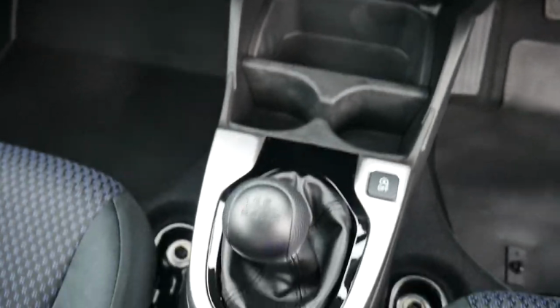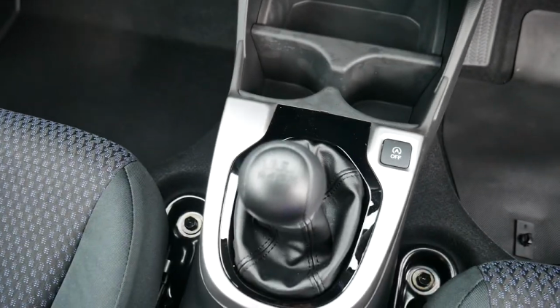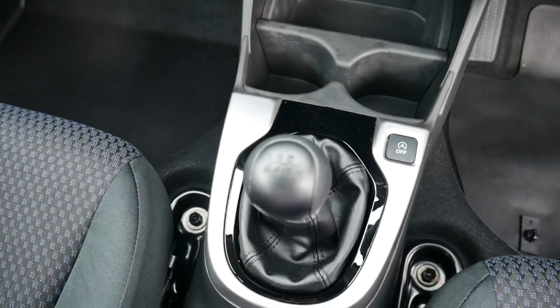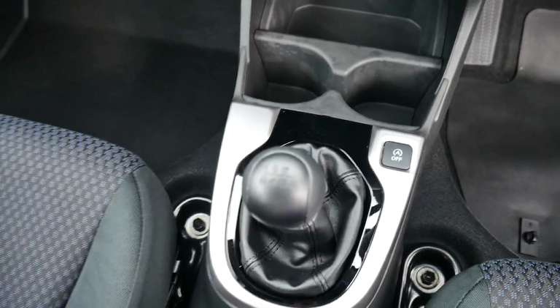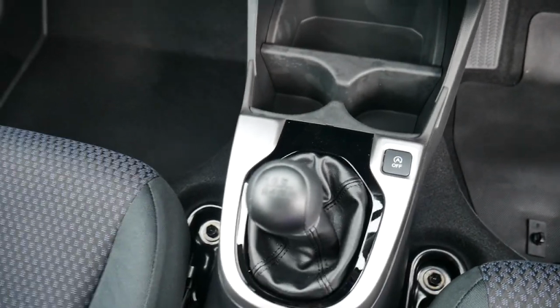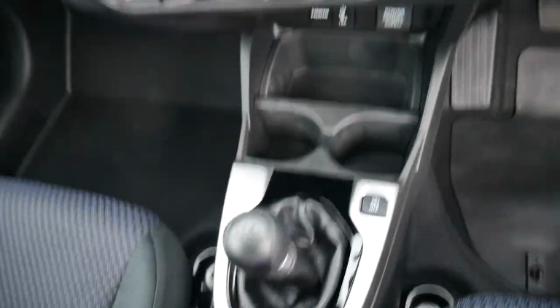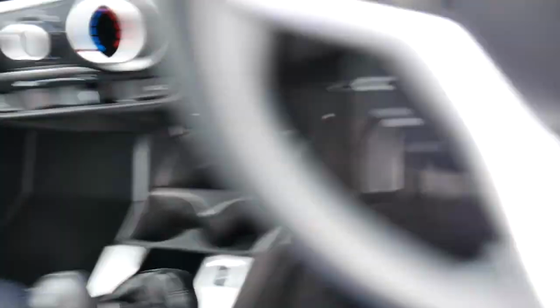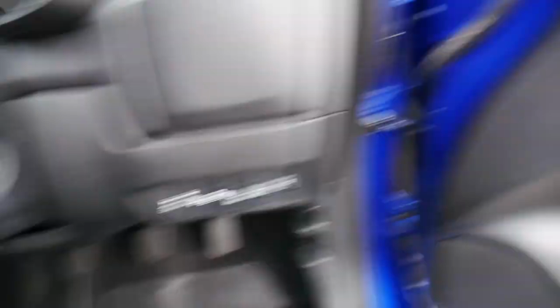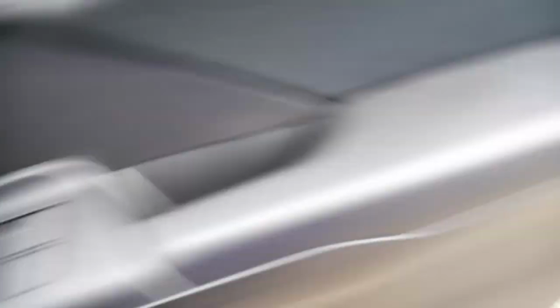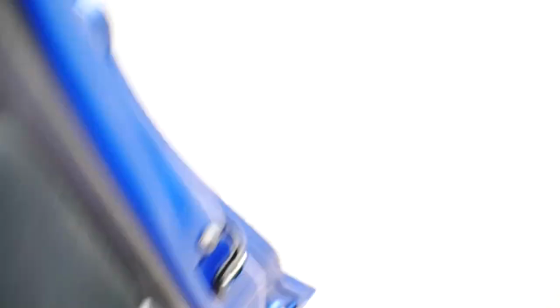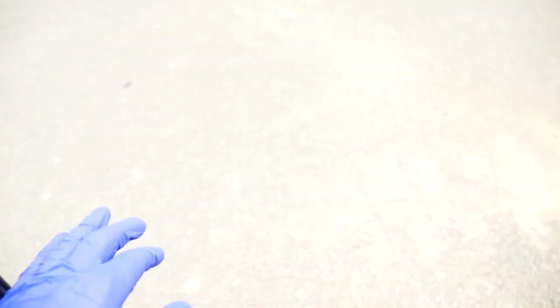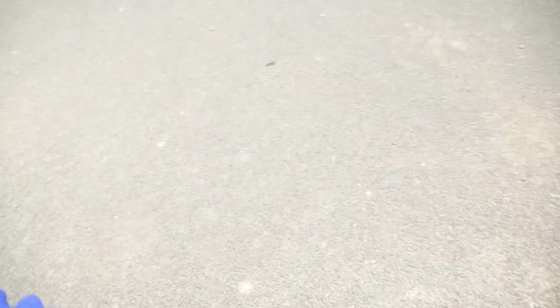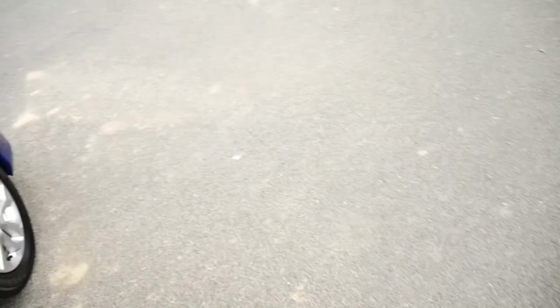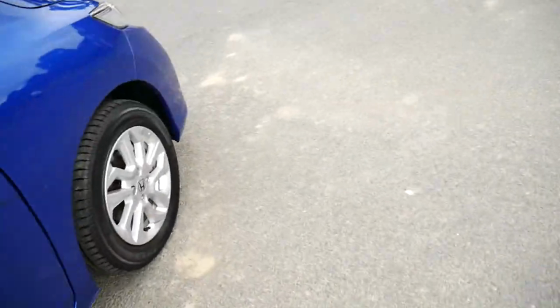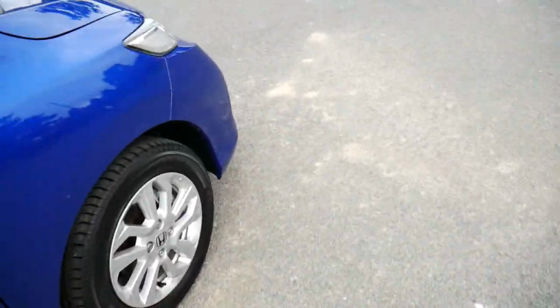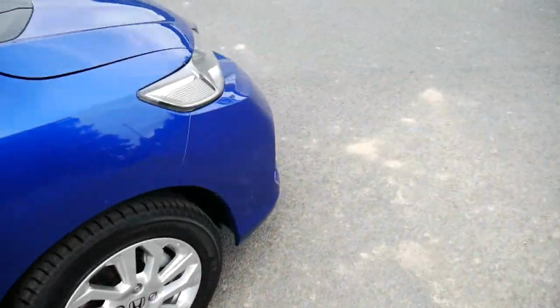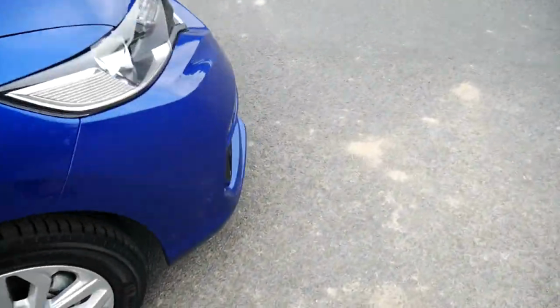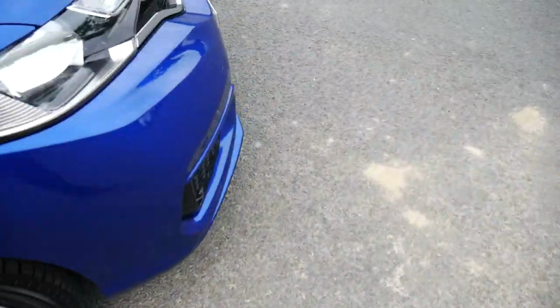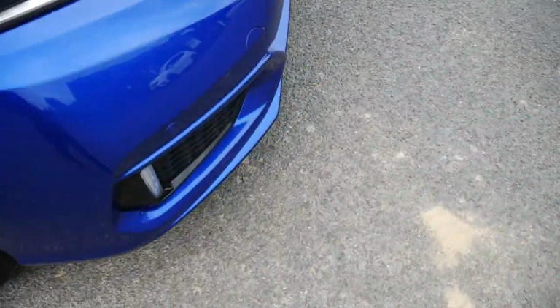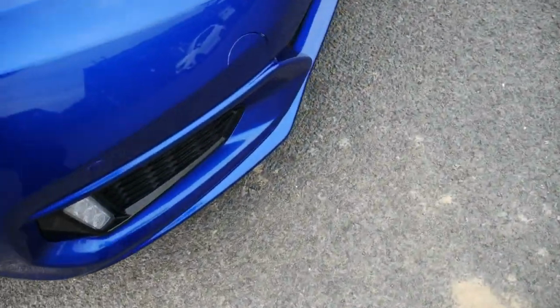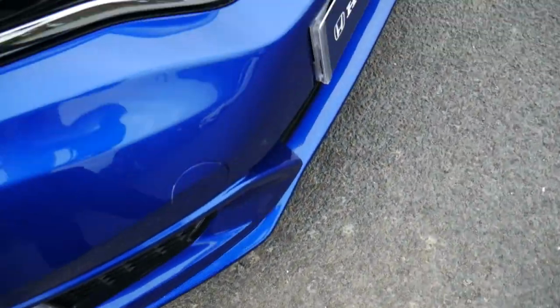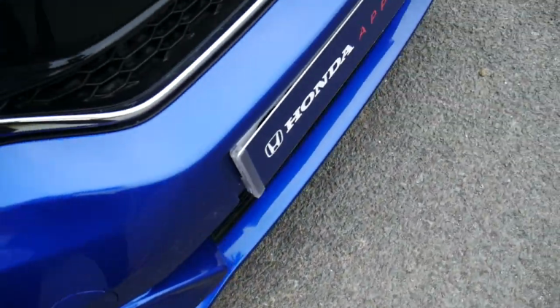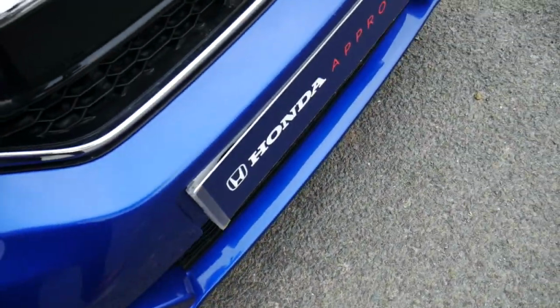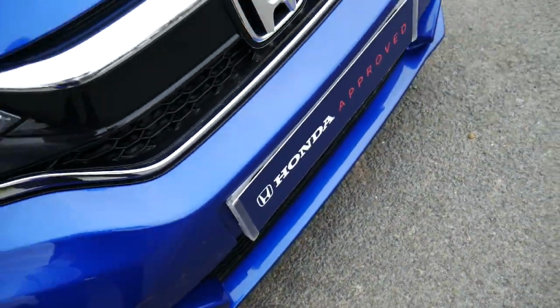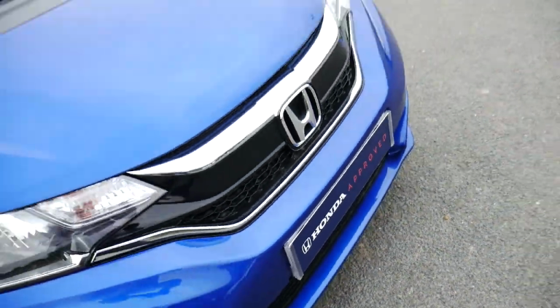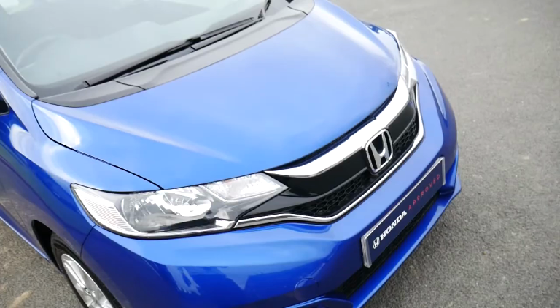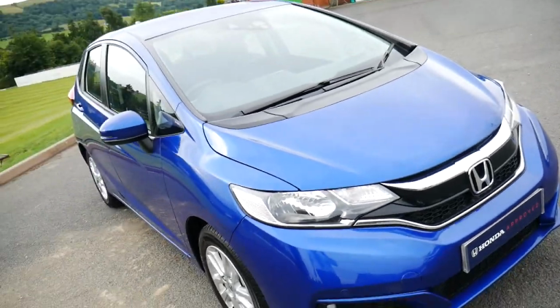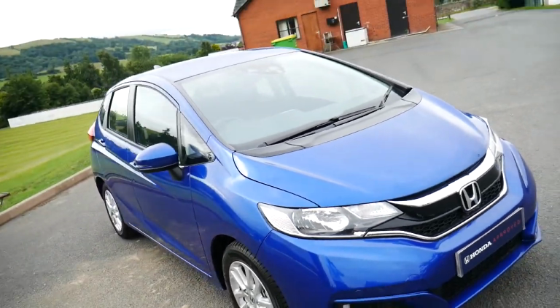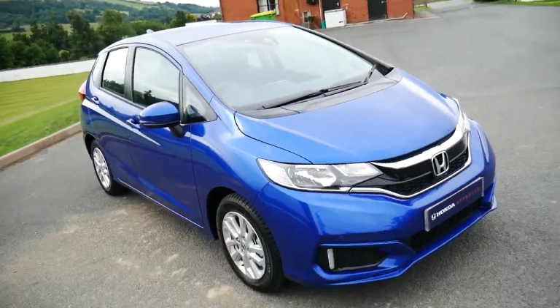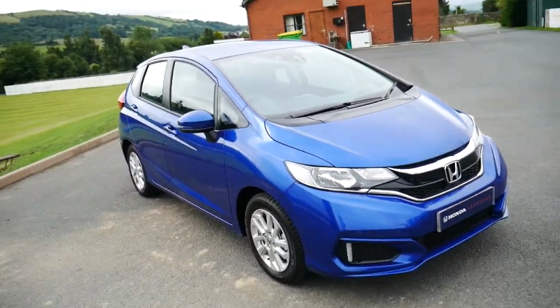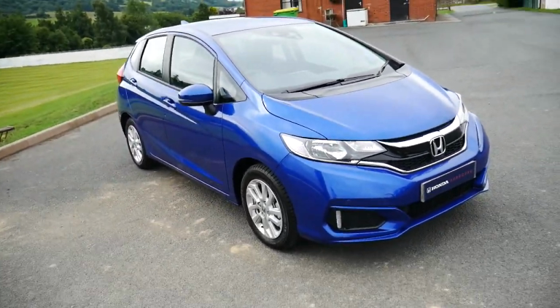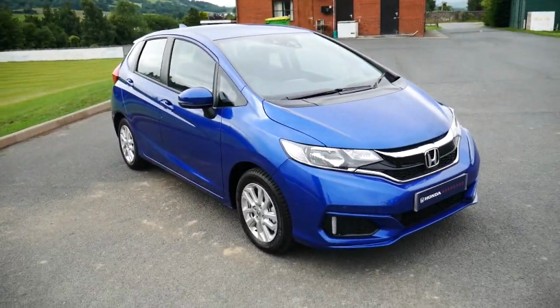This one is a manual with a six-speed gearbox. To top it off you've also got your parking sensors that run along the bottom. For more information please visit JT's in Newtown. Thank you.